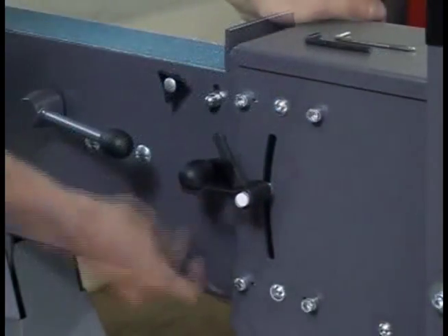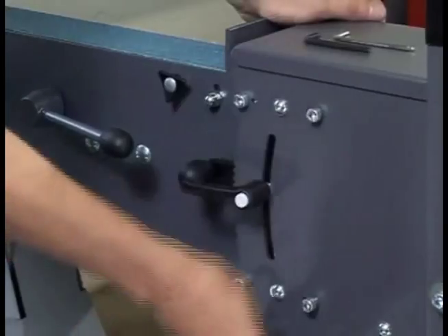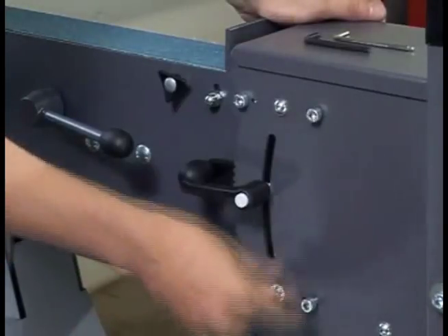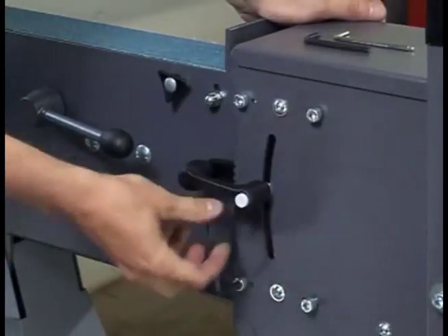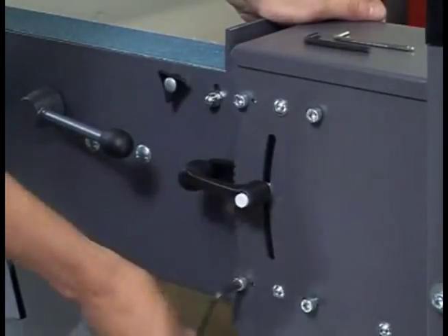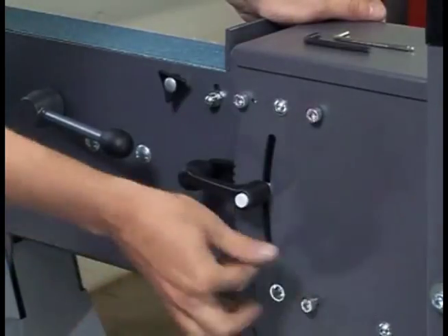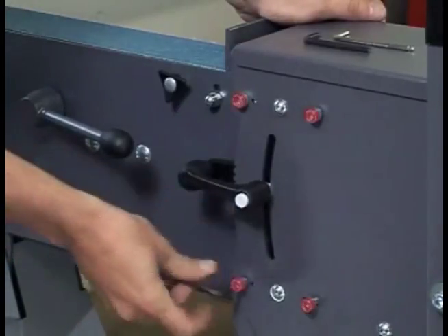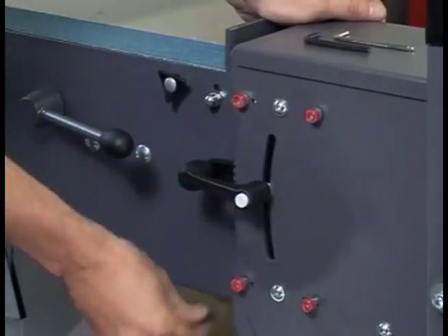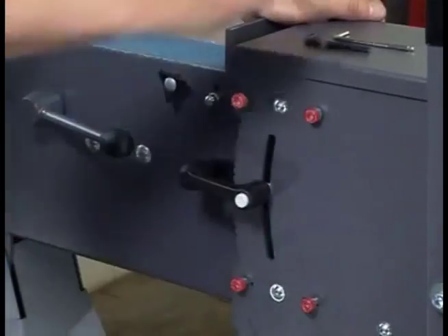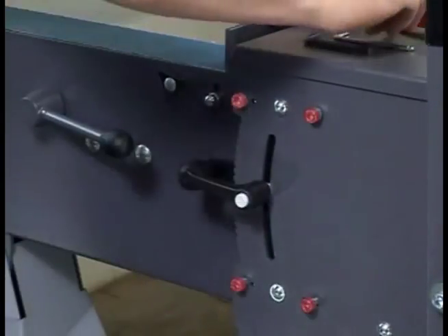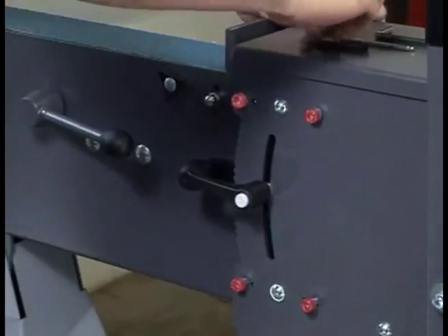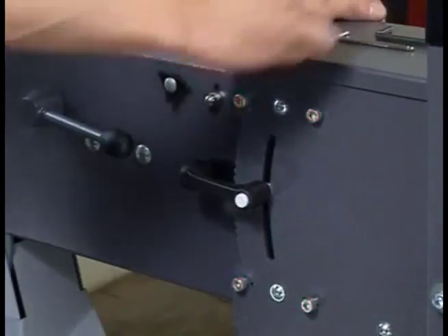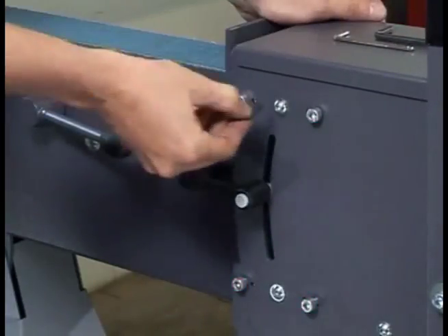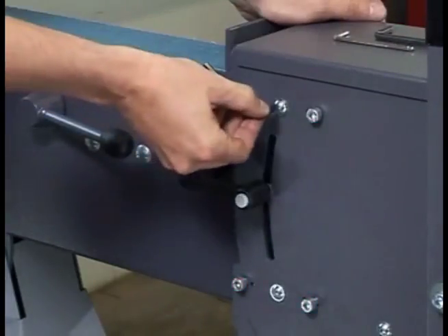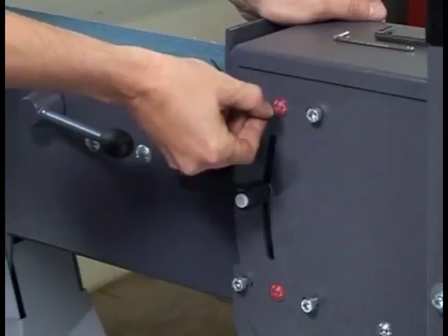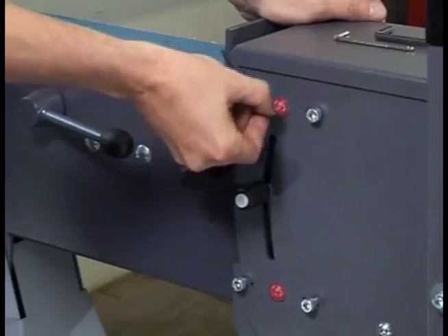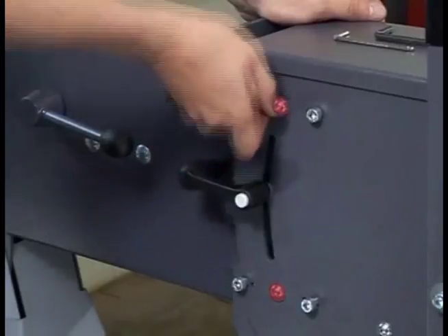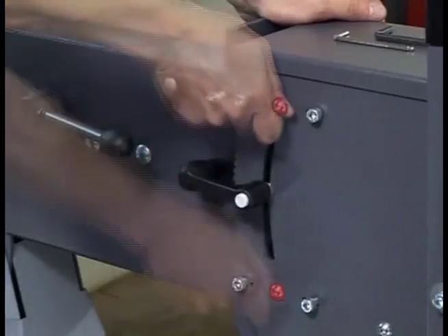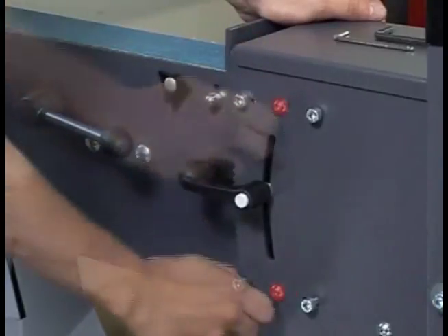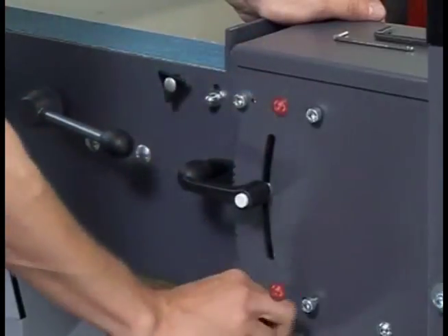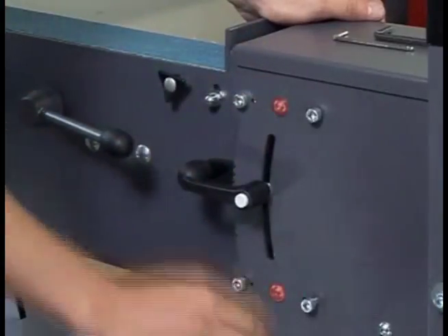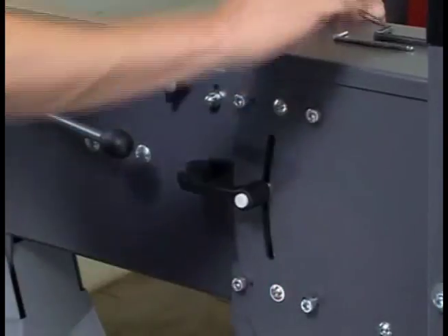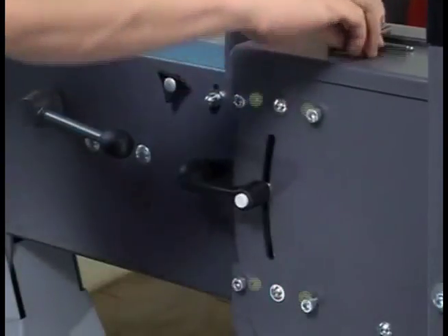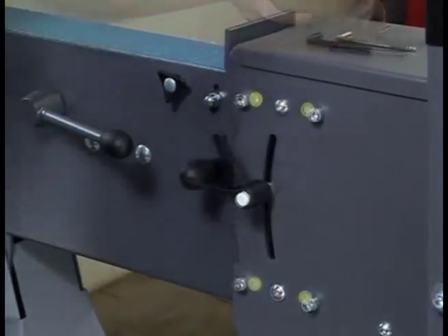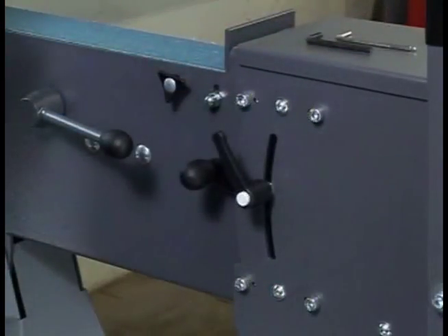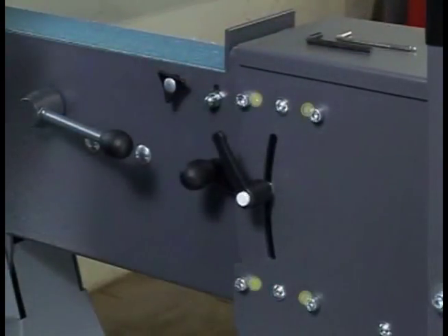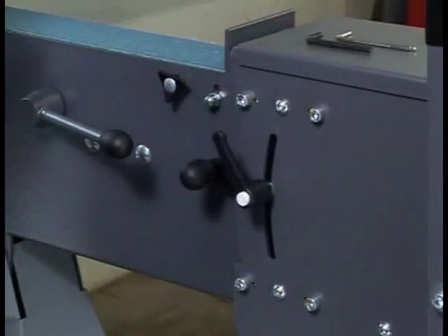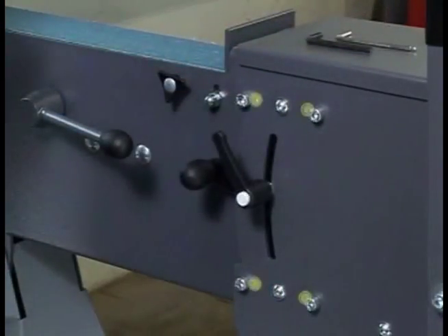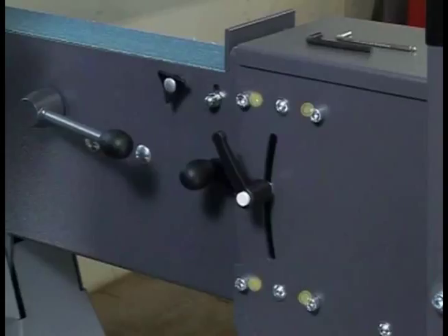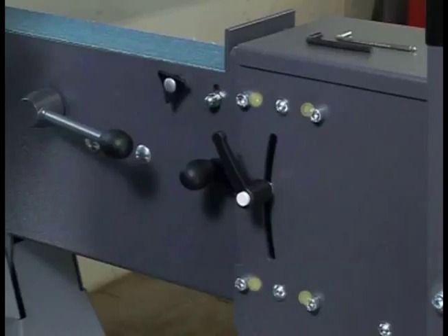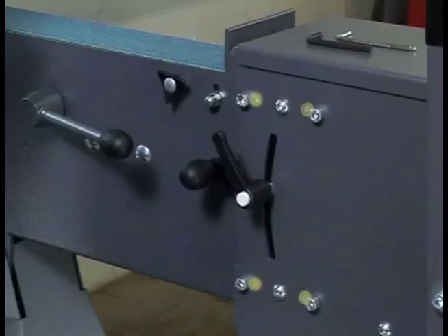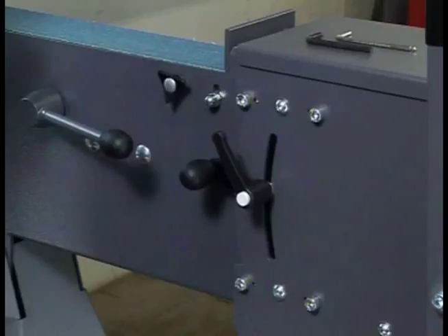If it does not, loosen the attachment bolts as well as the two setting screws of the adjustment unit. Use a hex wrench to set the adjustment bars.